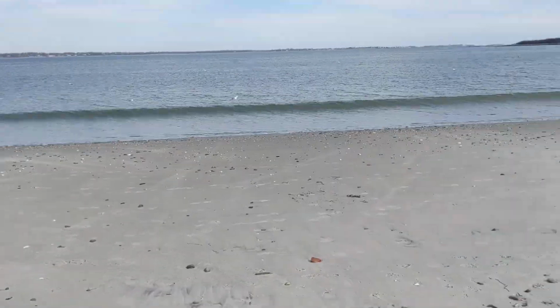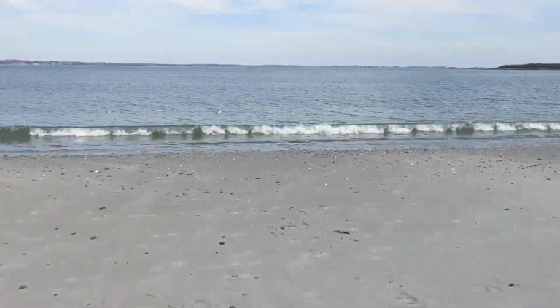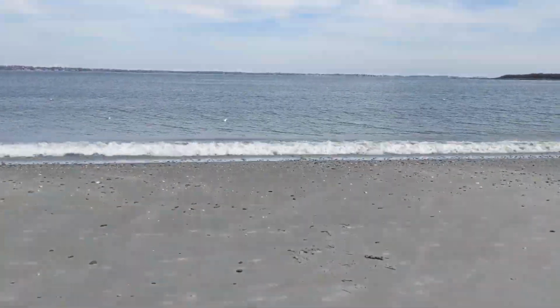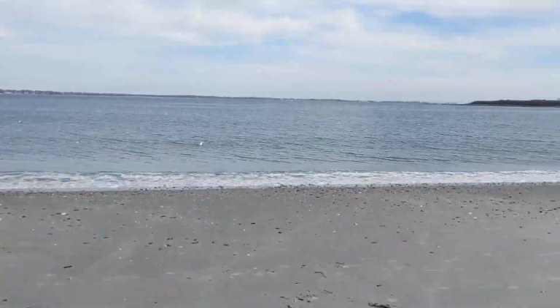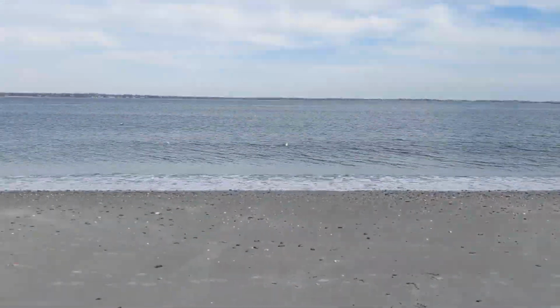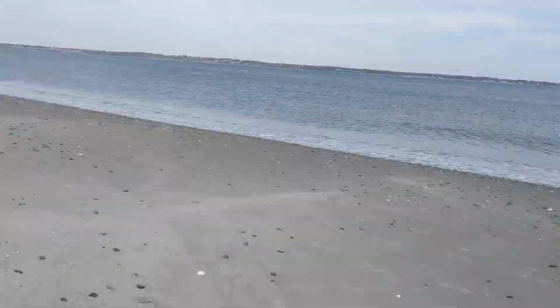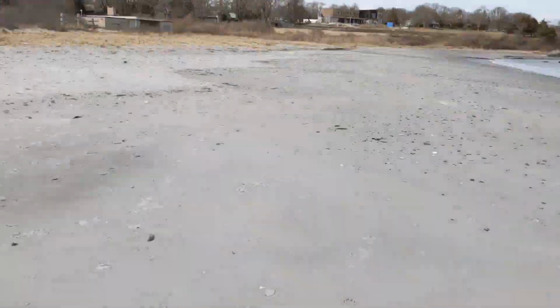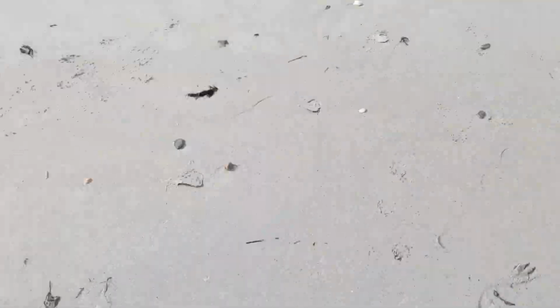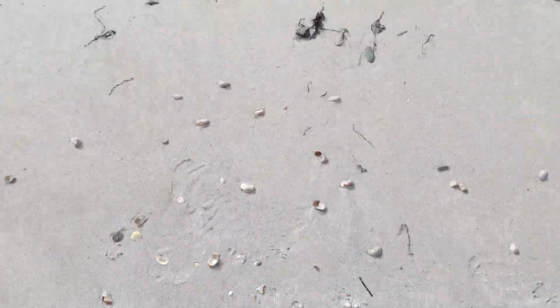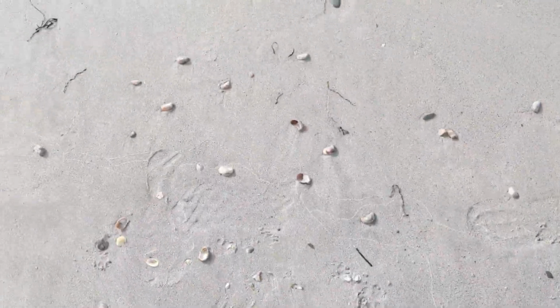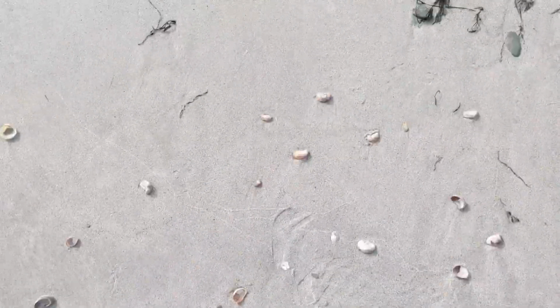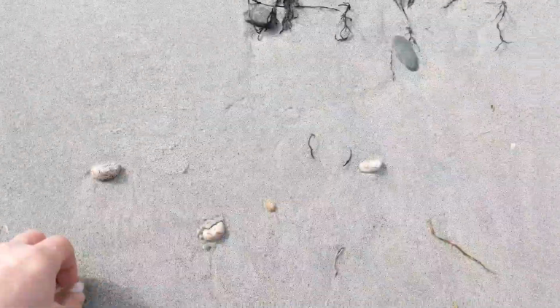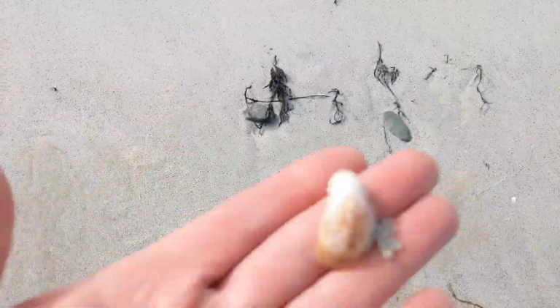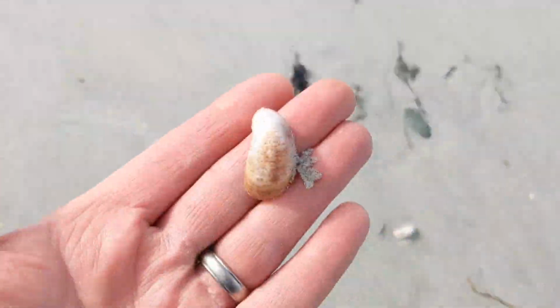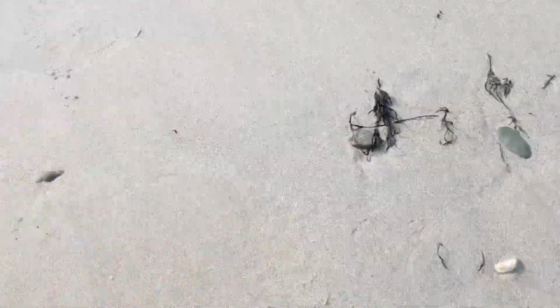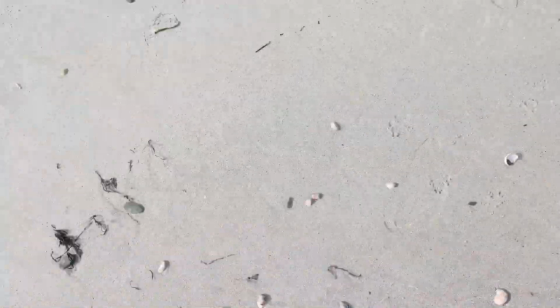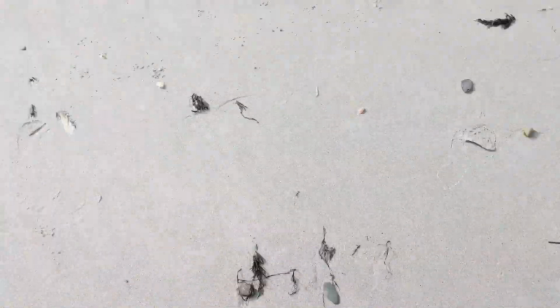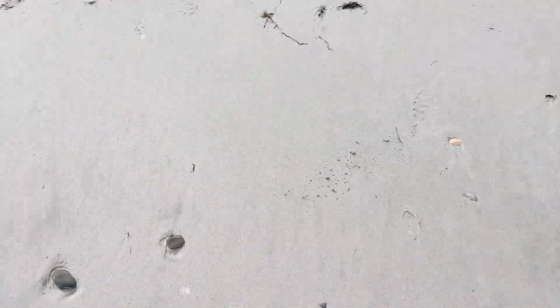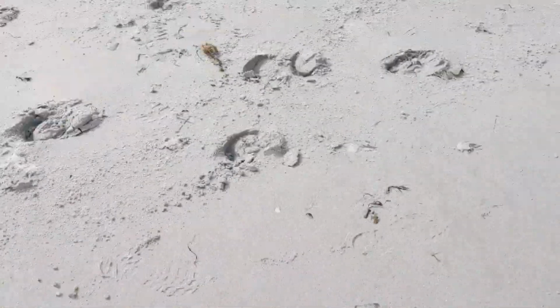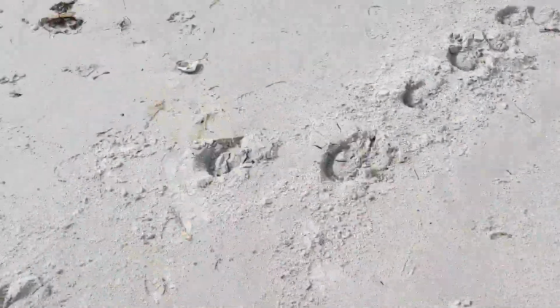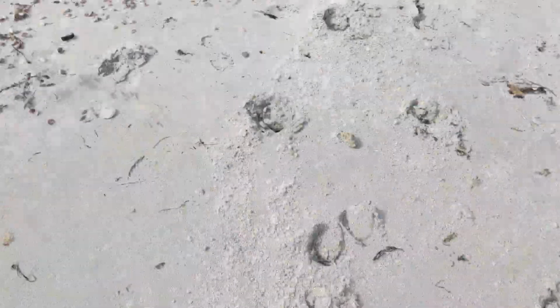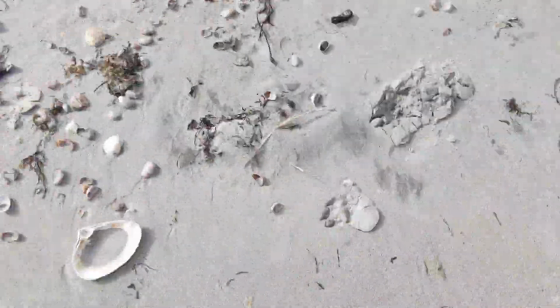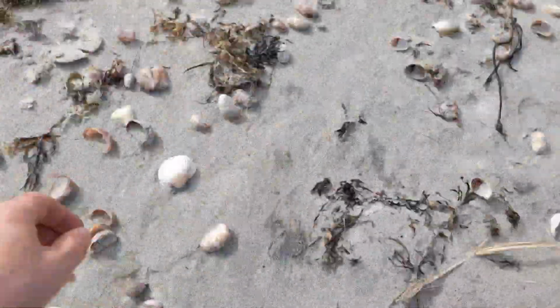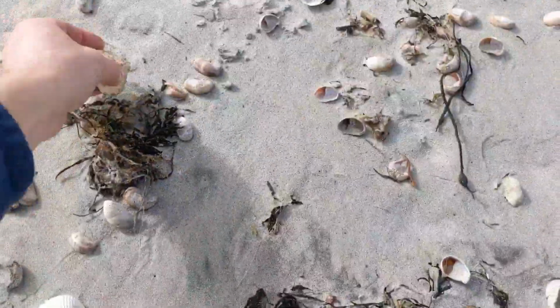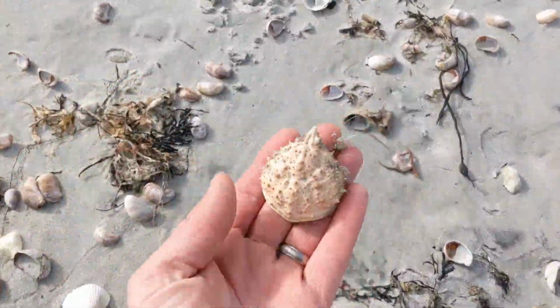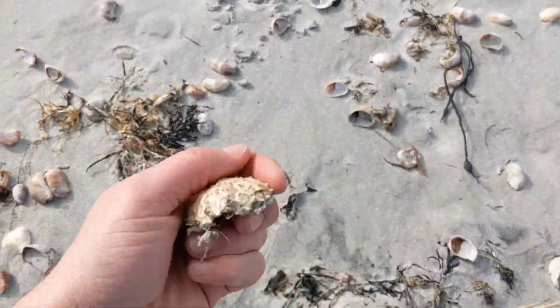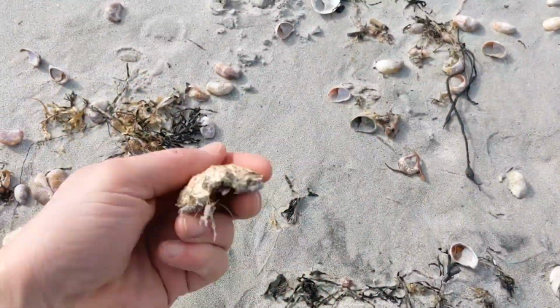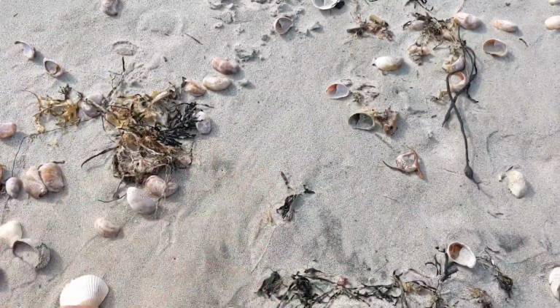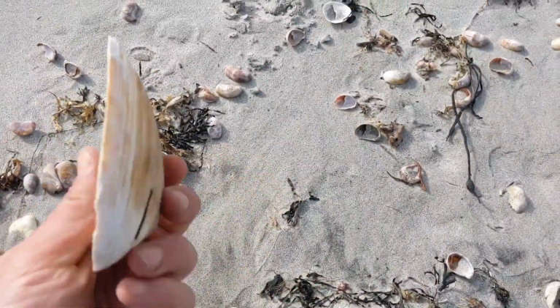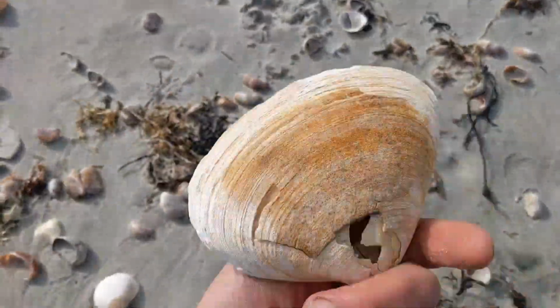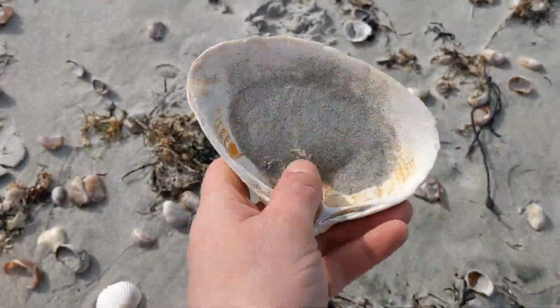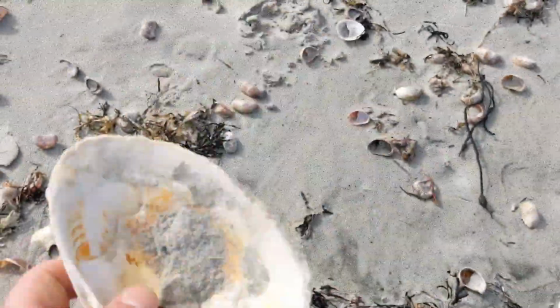Hey YouTube, Bill here. We're at the beach today. I'm looking for some quahog shells. My plan today is to try and make some wampum.